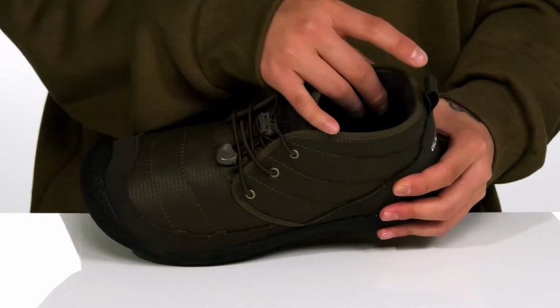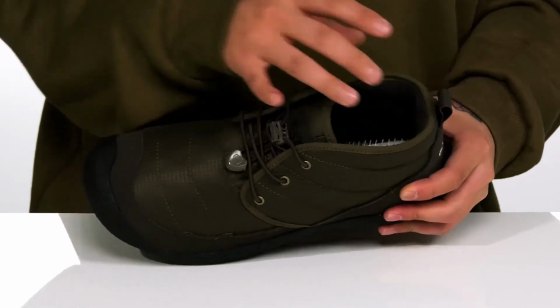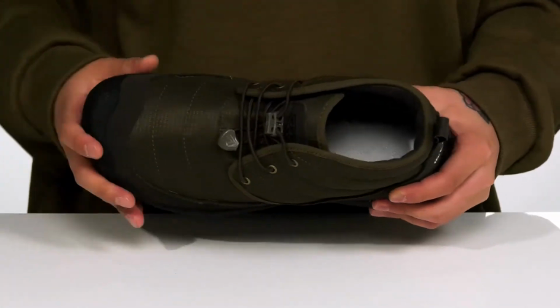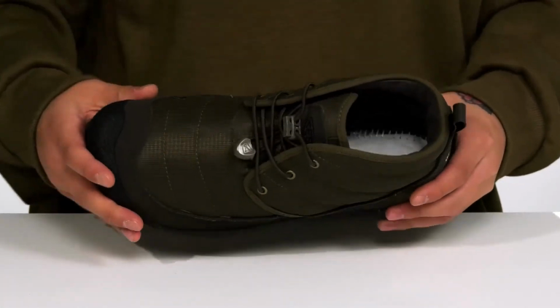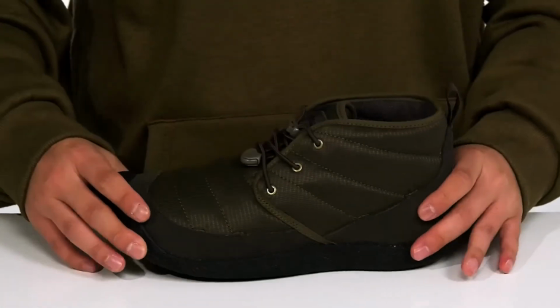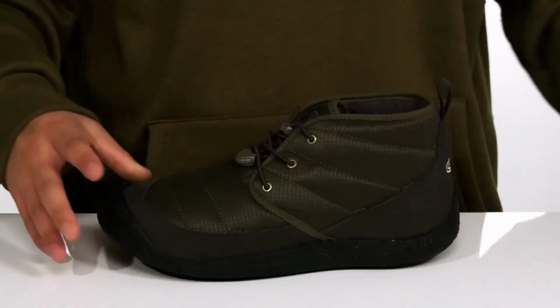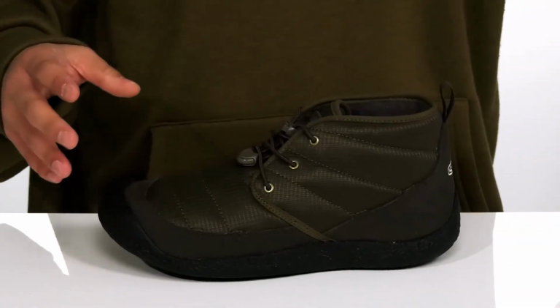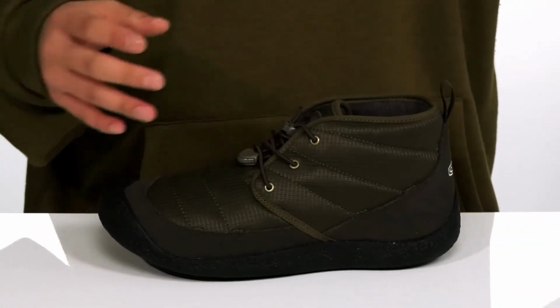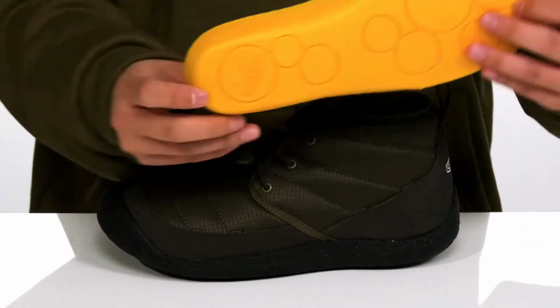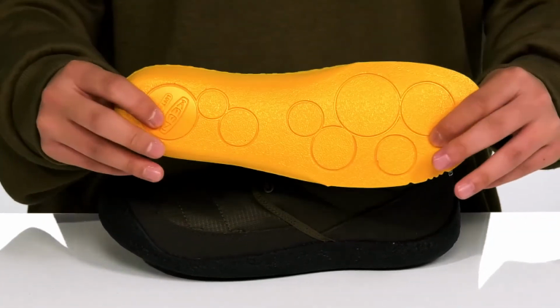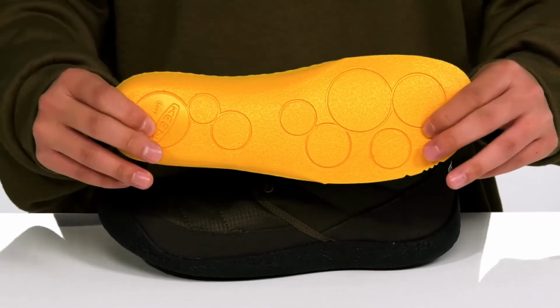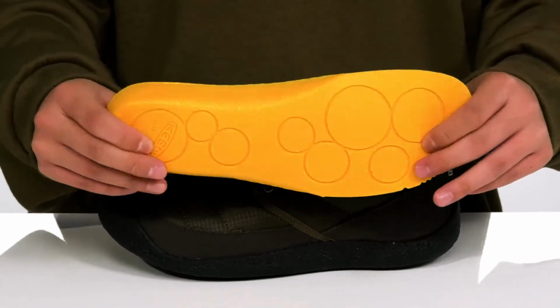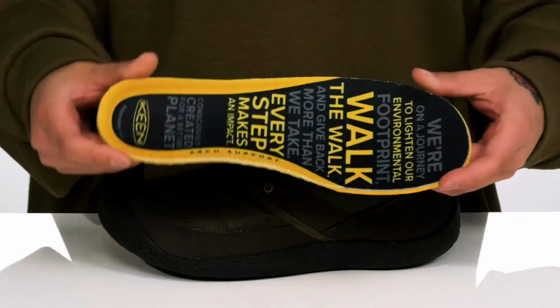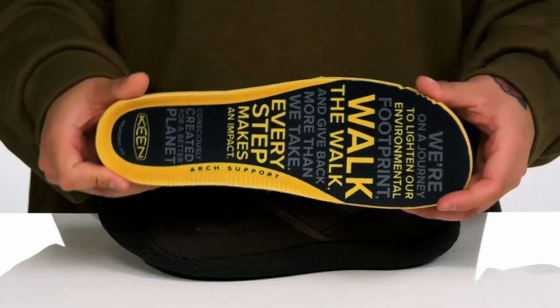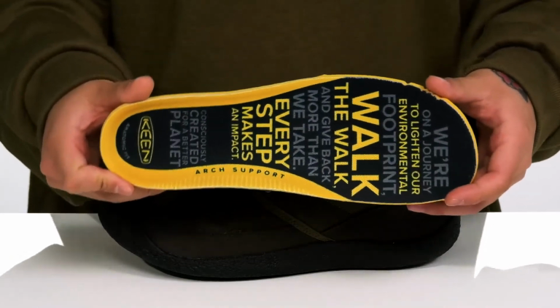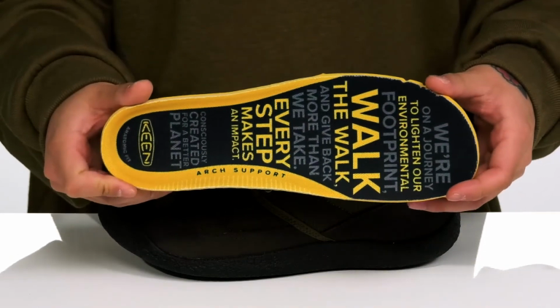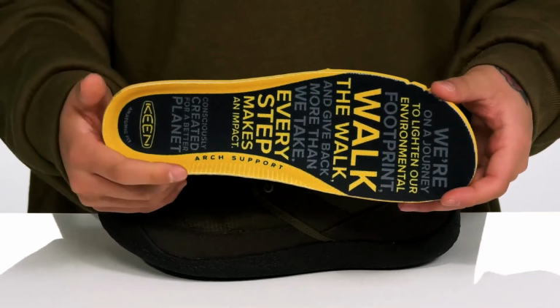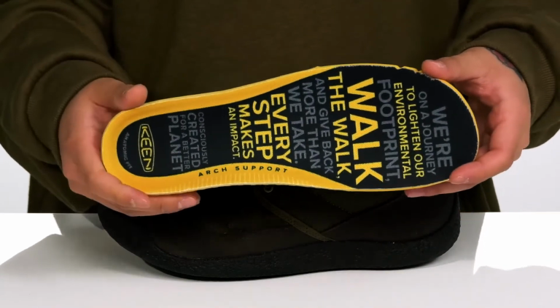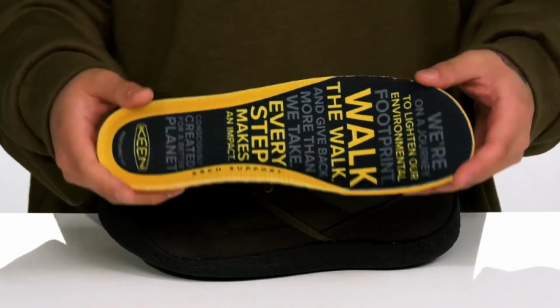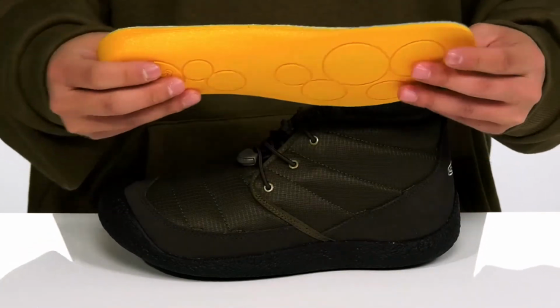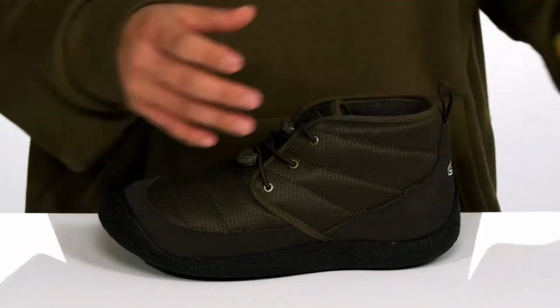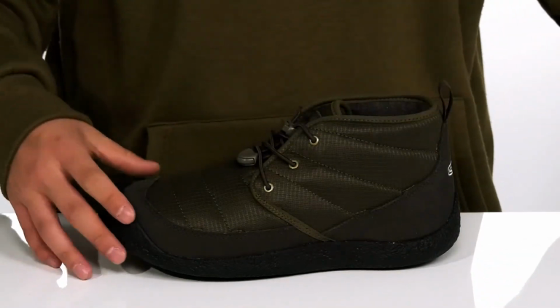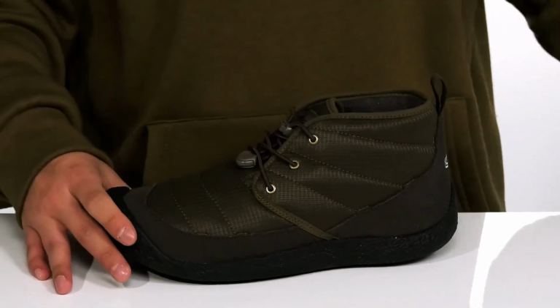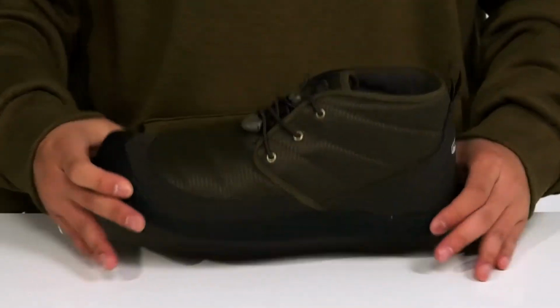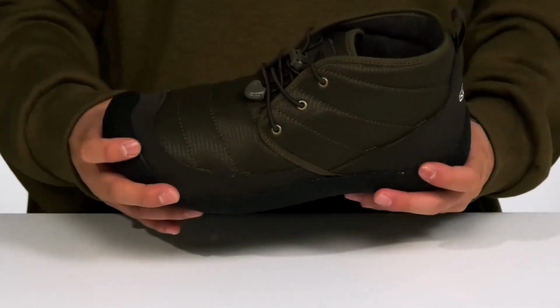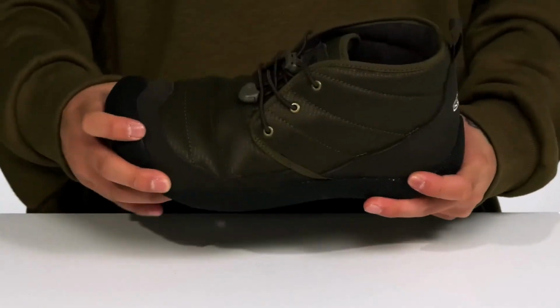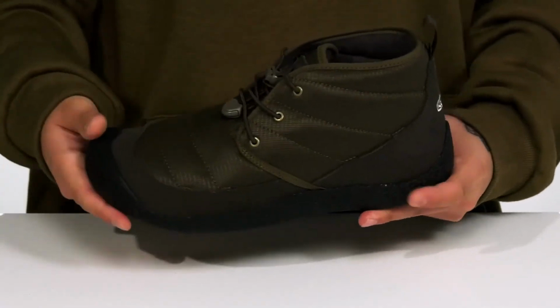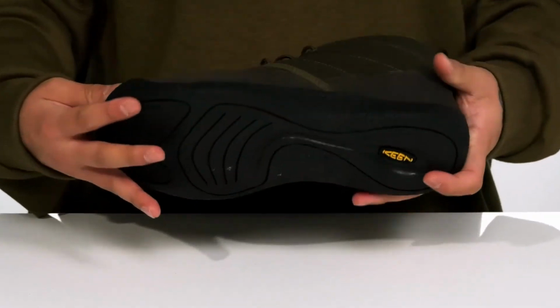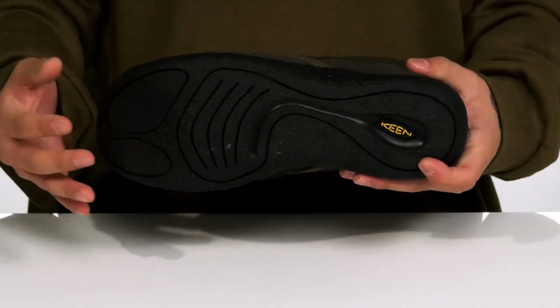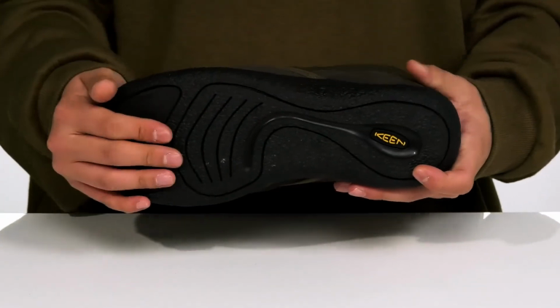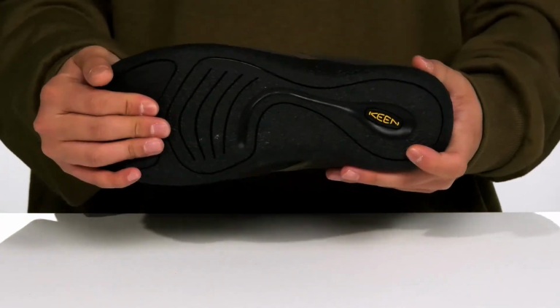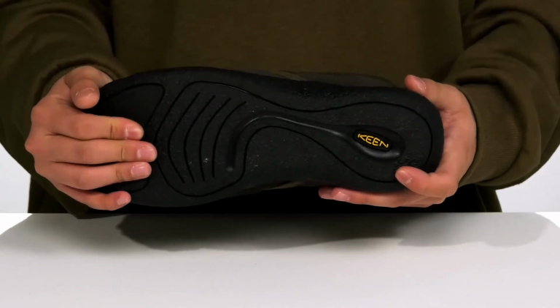A soft fleece lining keeps you warm and cozy, while the removable footbeds help absorb shock and keep you comfortable with each and every step. There's additional arch support as well, and the shoe features a sturdy yet flexible design that sits on top of a natural rubber outsole.